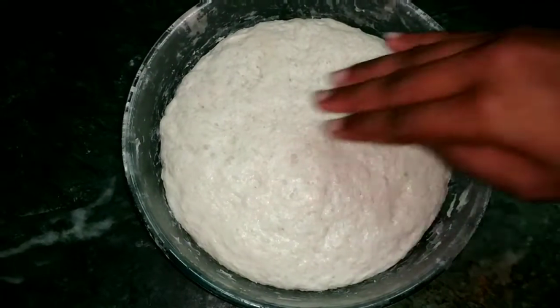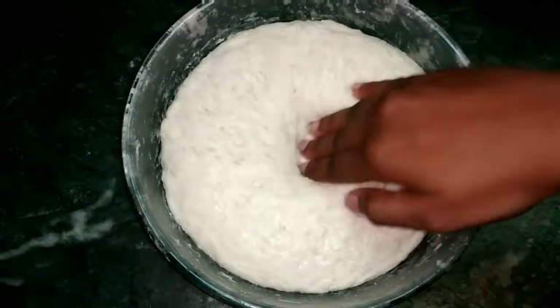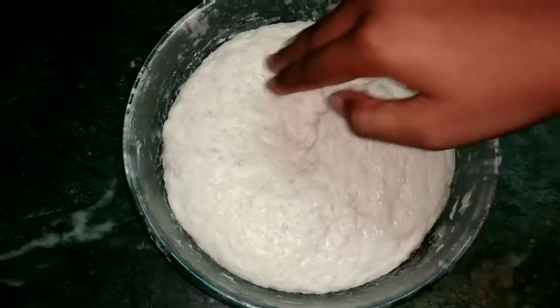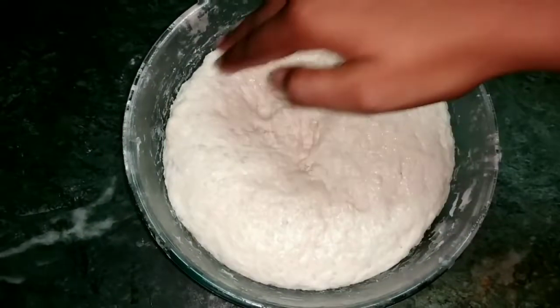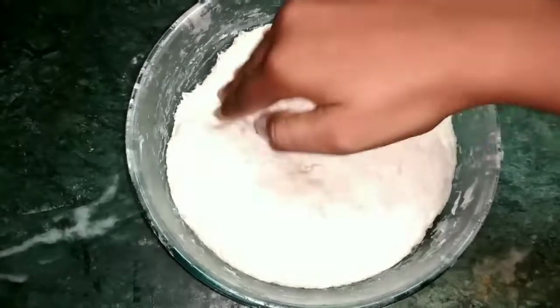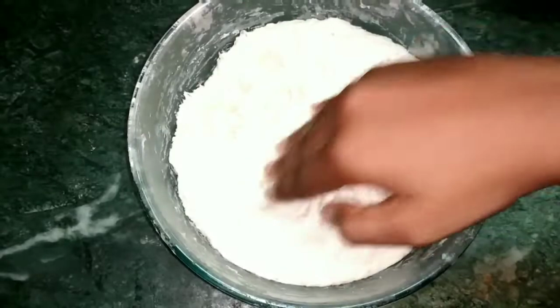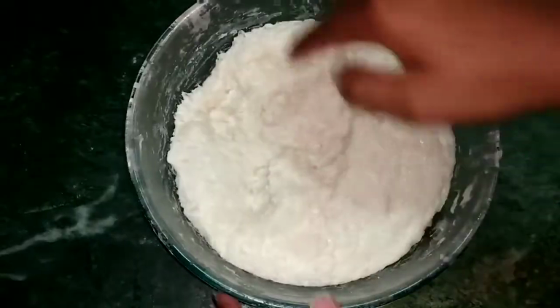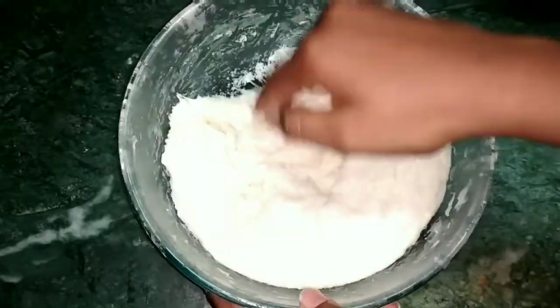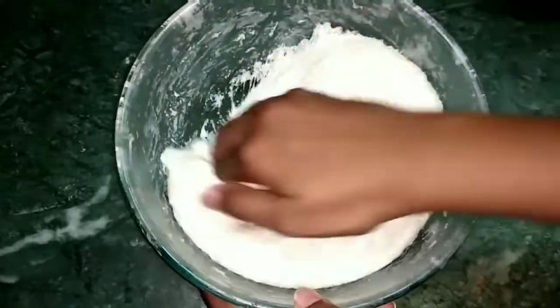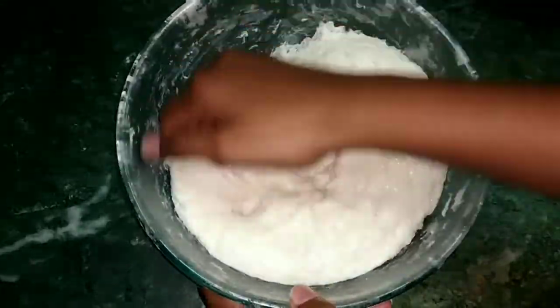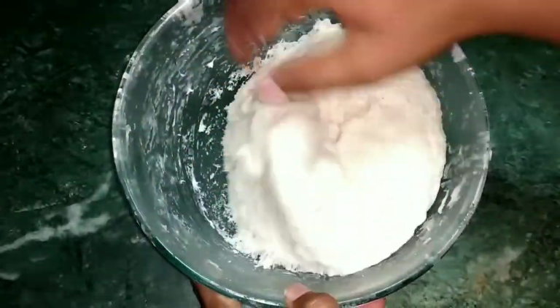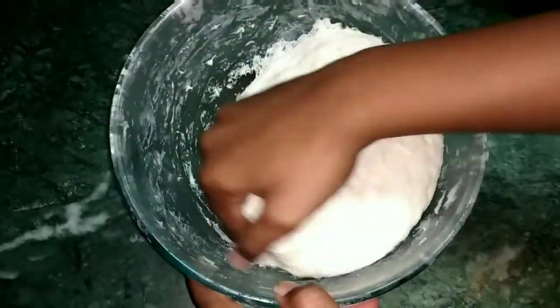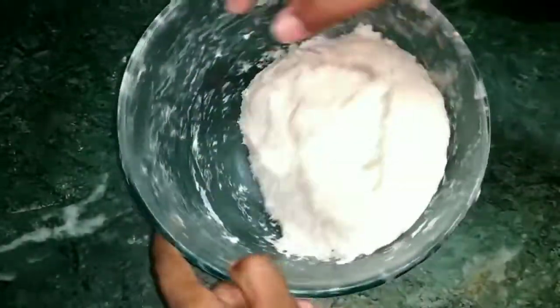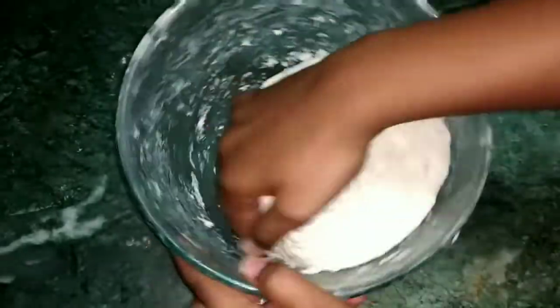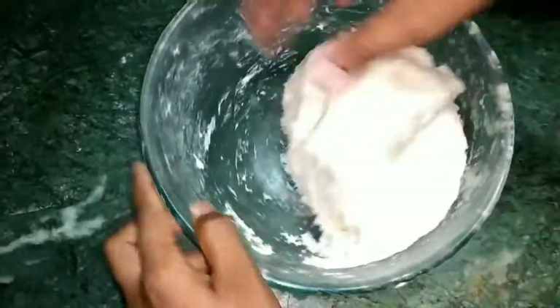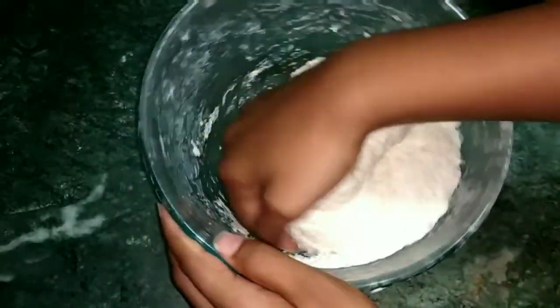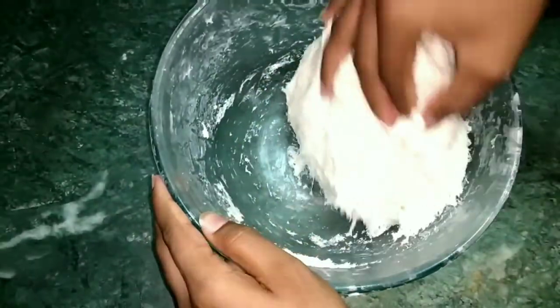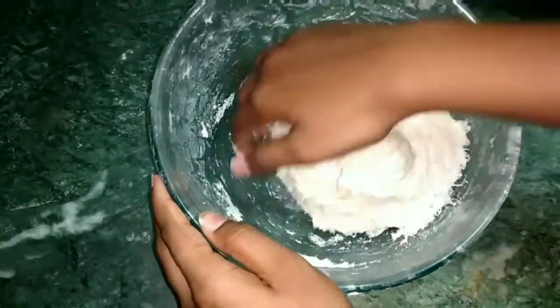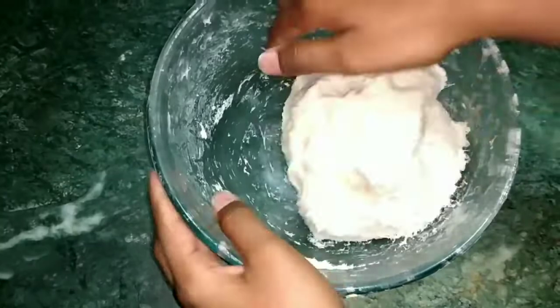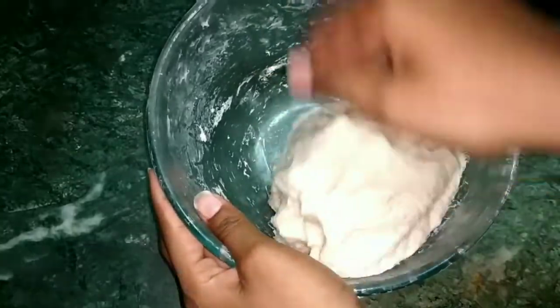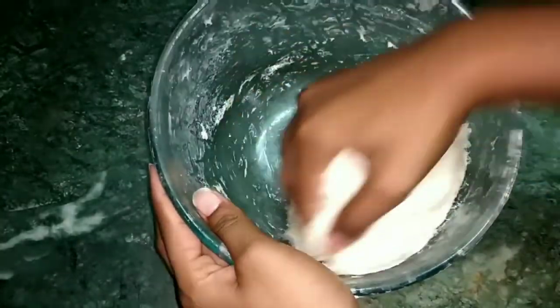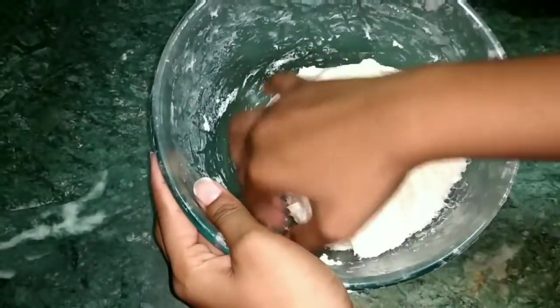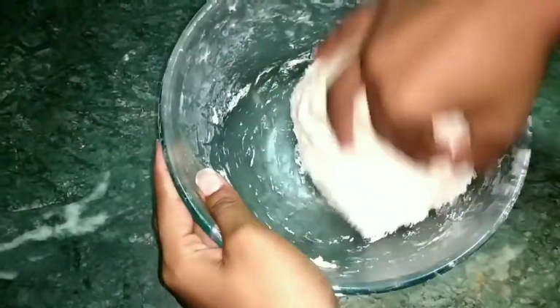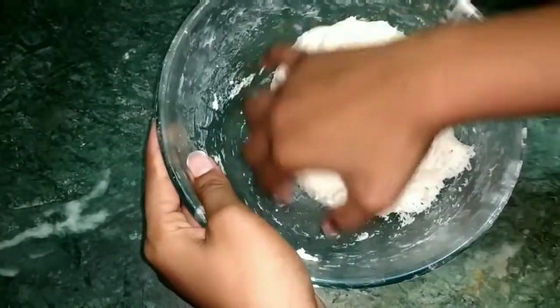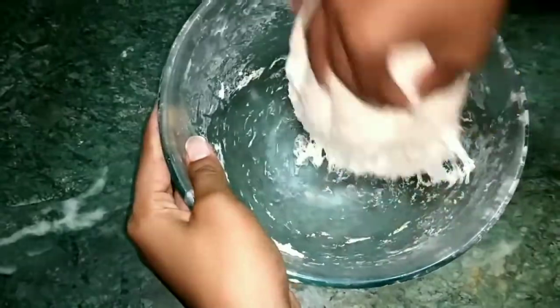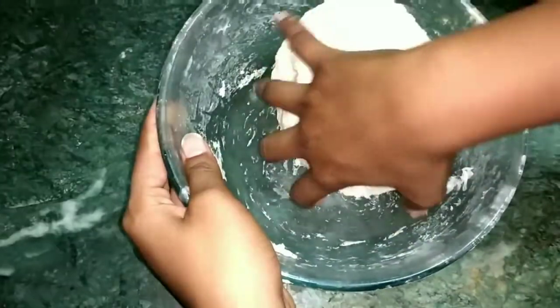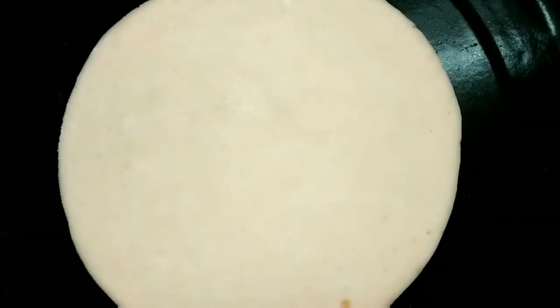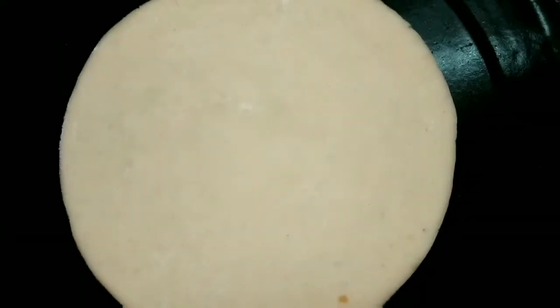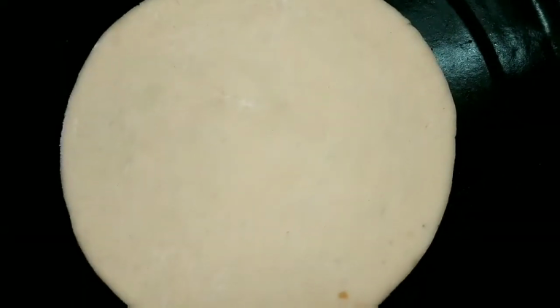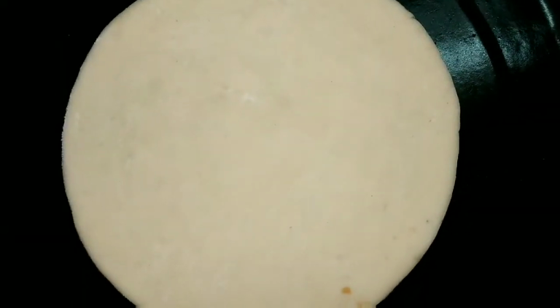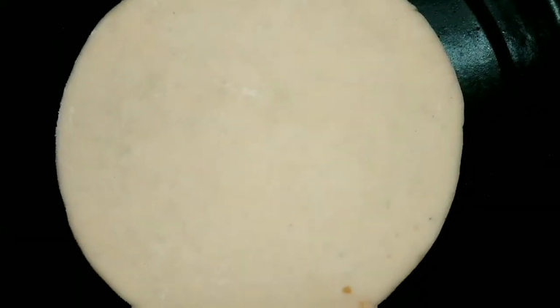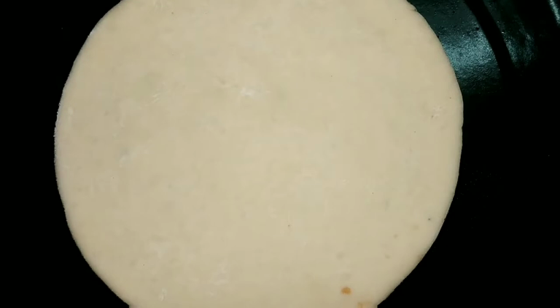My pizza dough is completely ready. Now you can roll it to your desired shape of pizza.